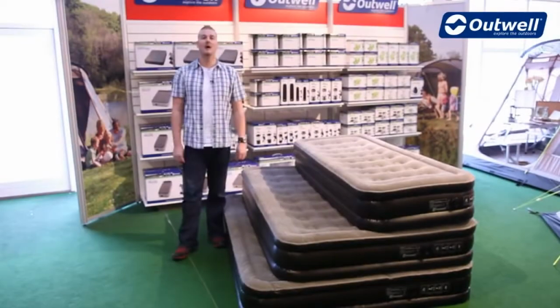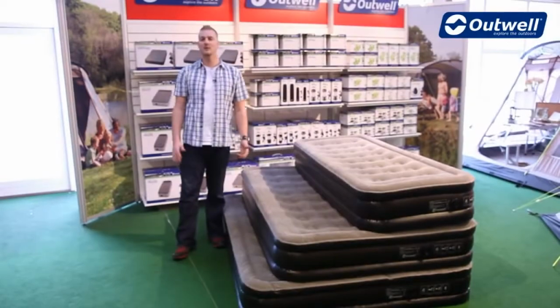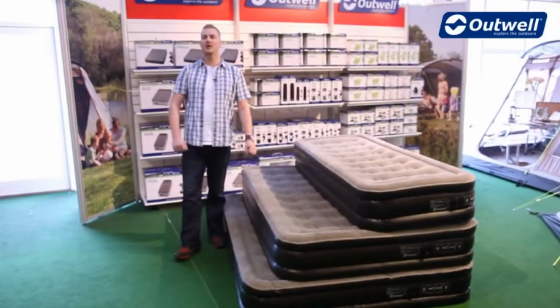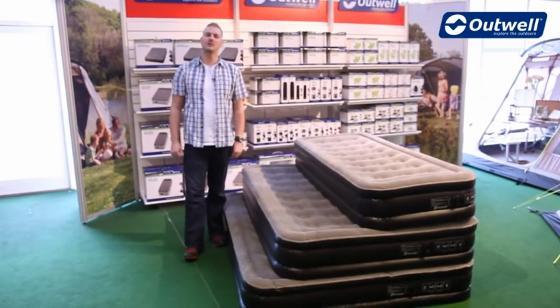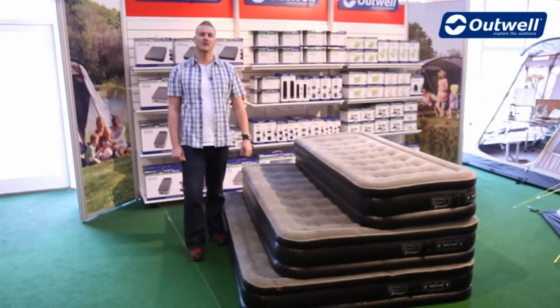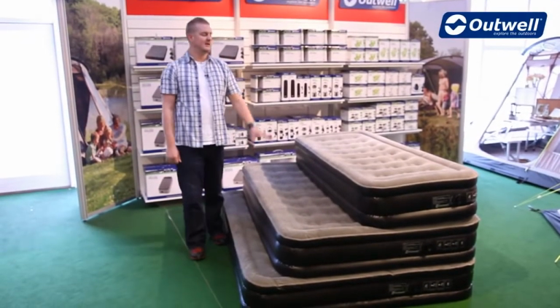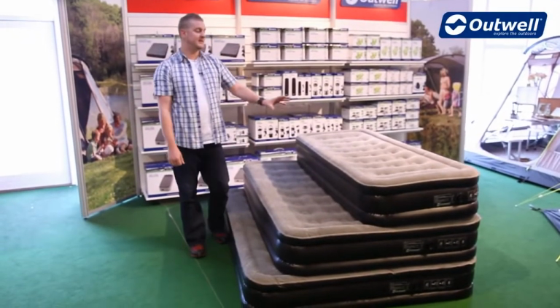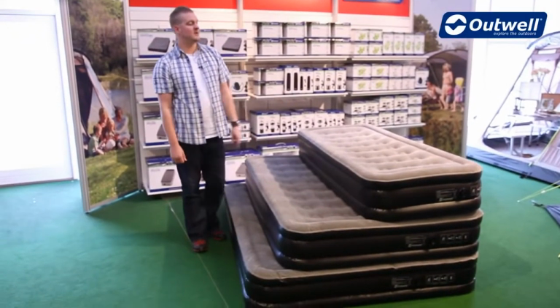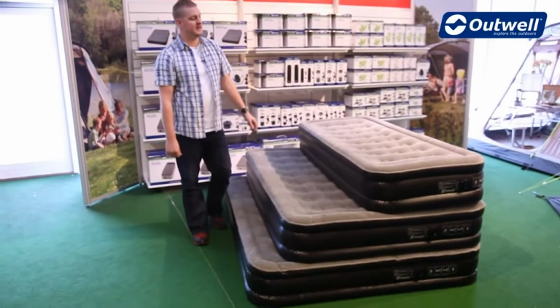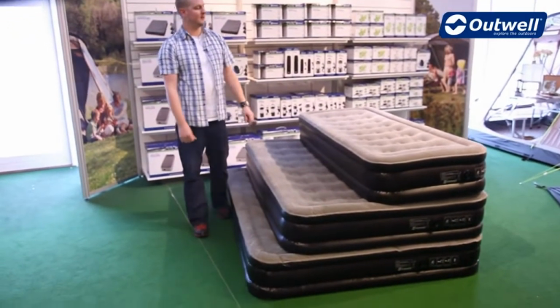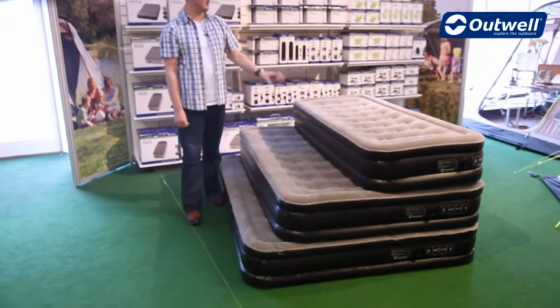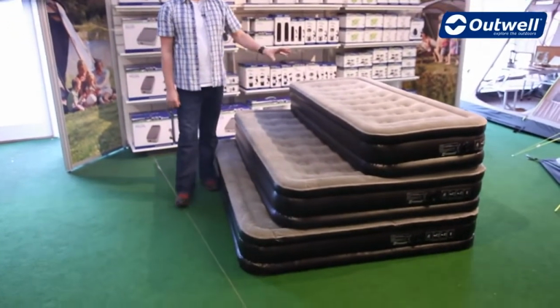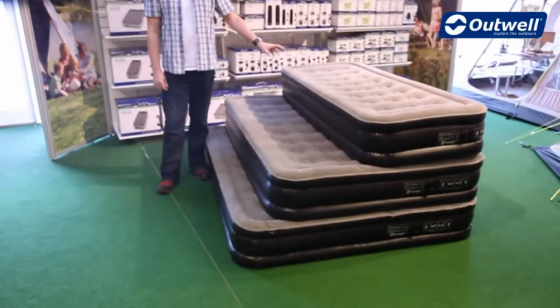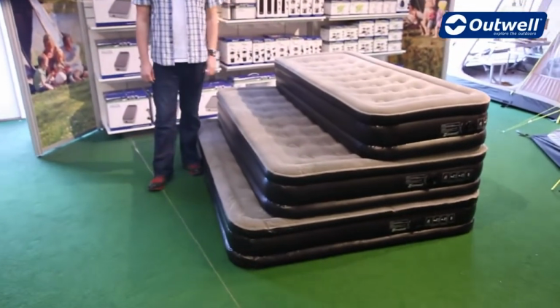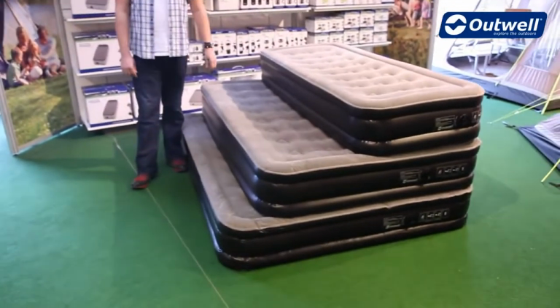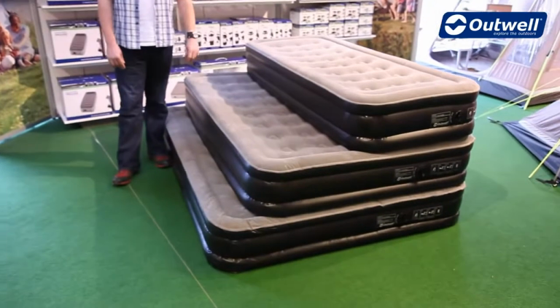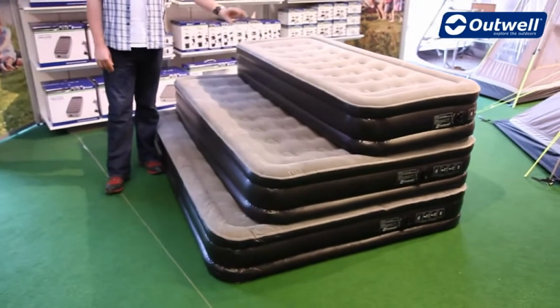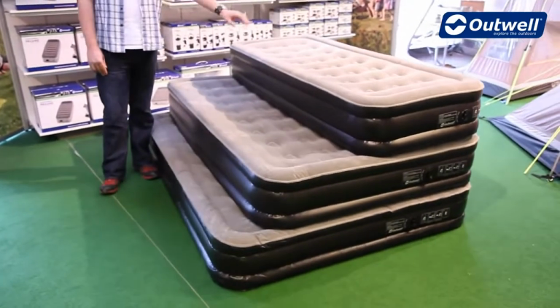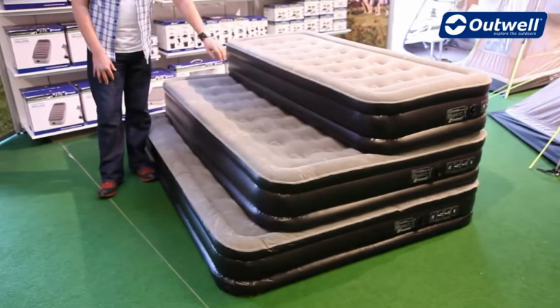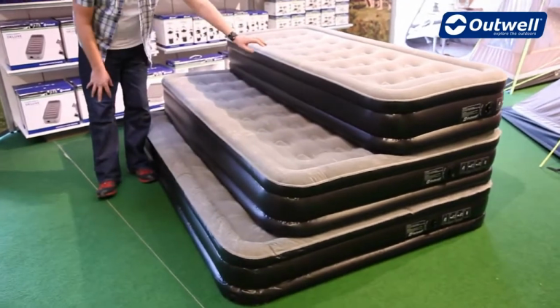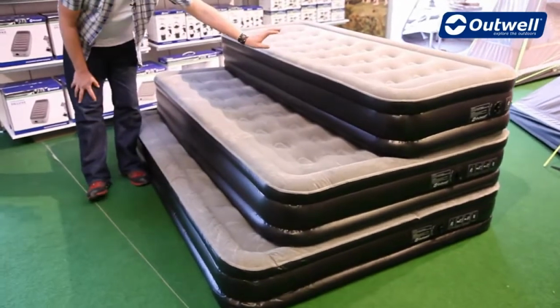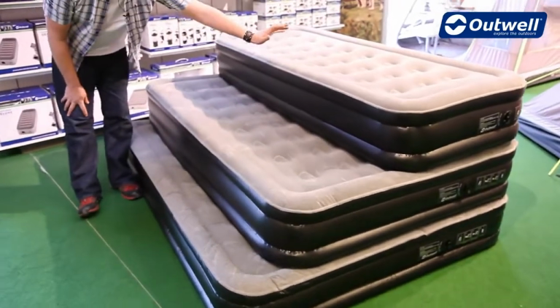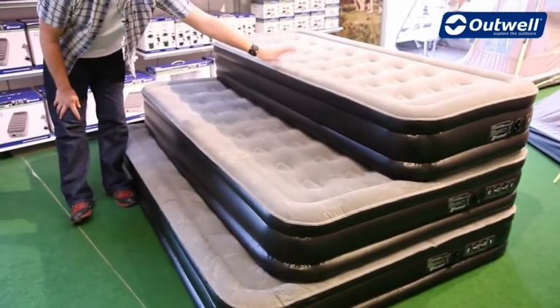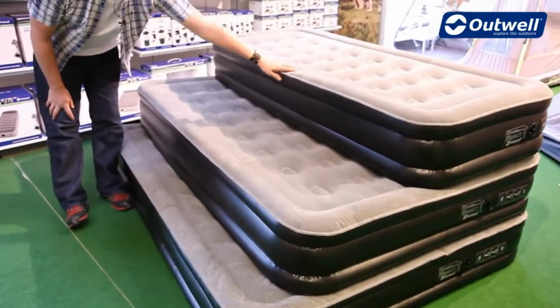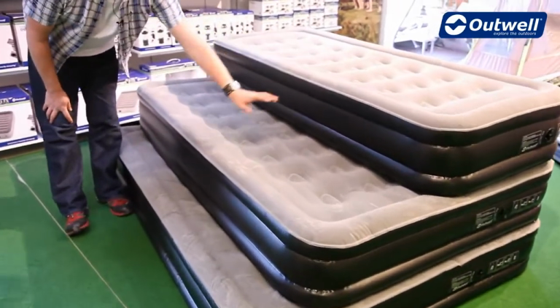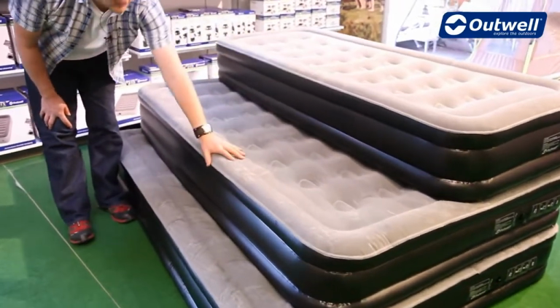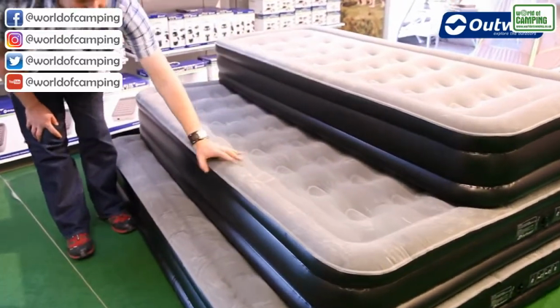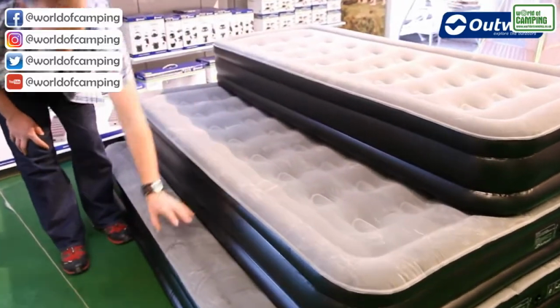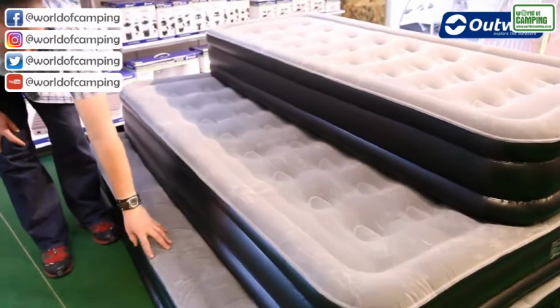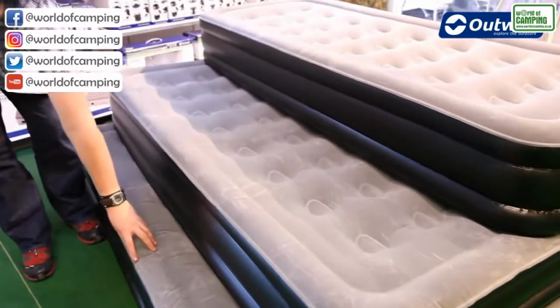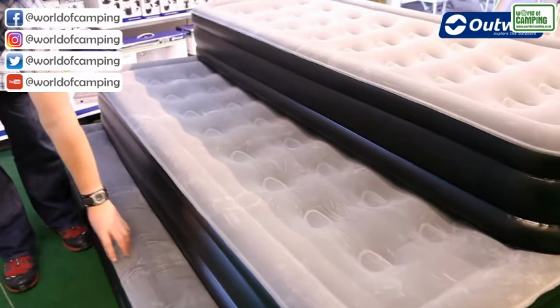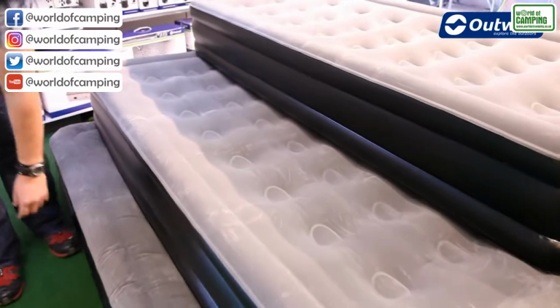Hi and welcome to Outwell.com. In this session we're going to be taking a look at our Flock Excellent airbeds. As you can see, the airbeds come in three different sizes — we do a single, we do a double, and we do a king size as well.